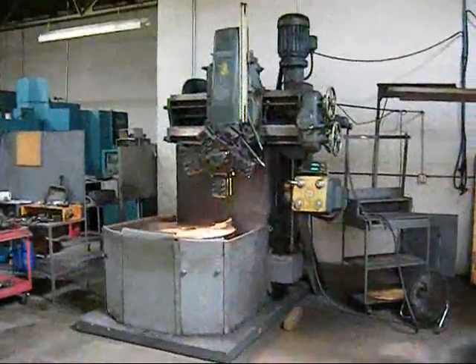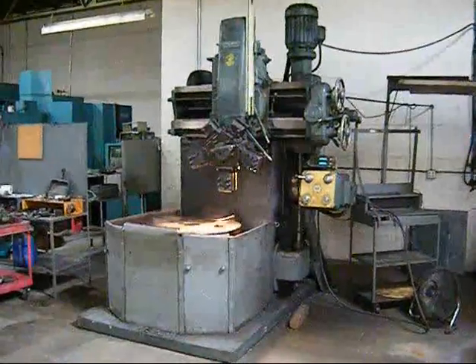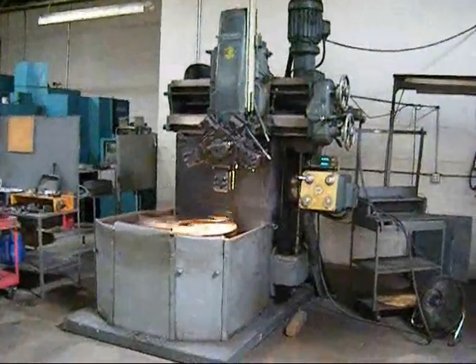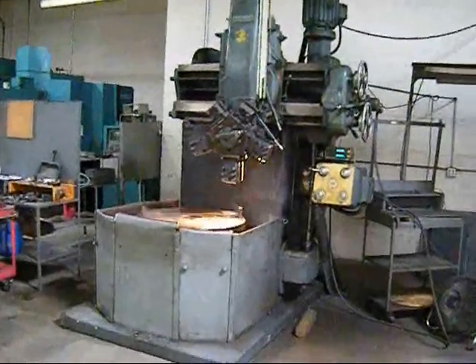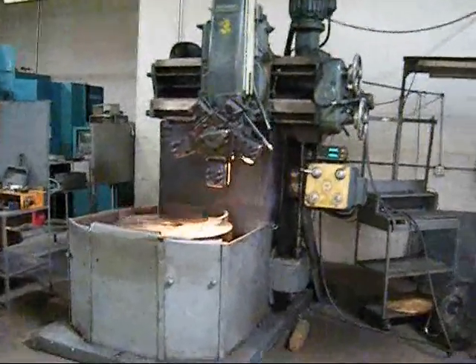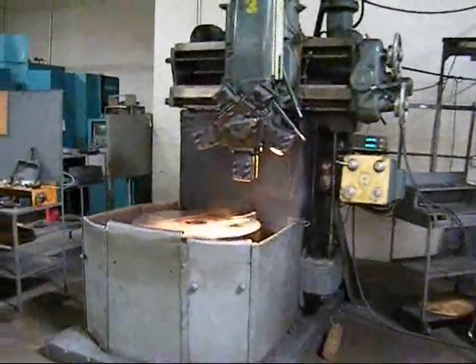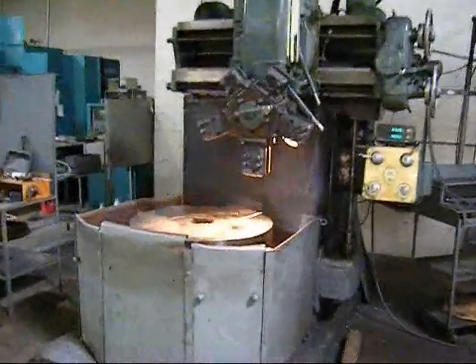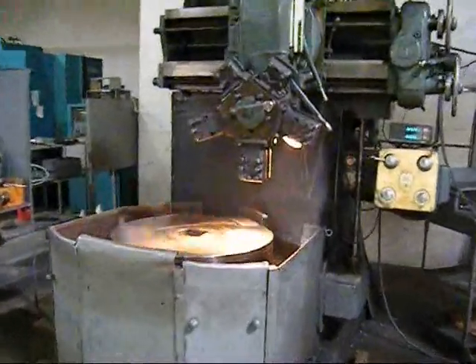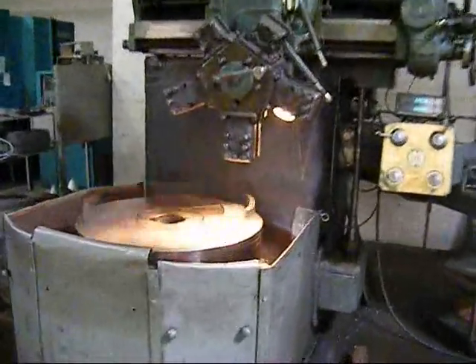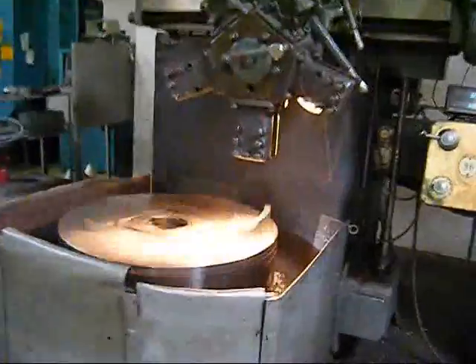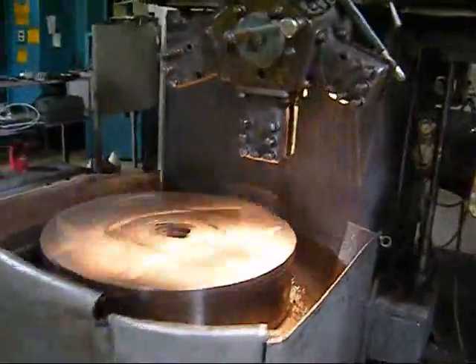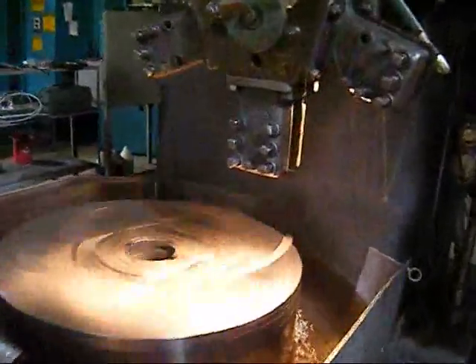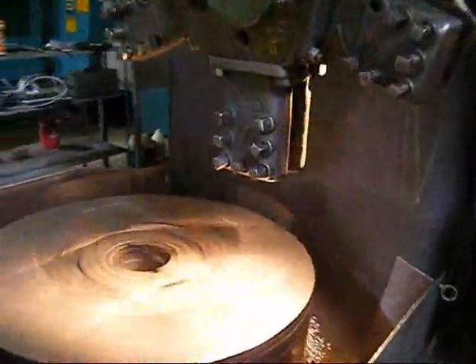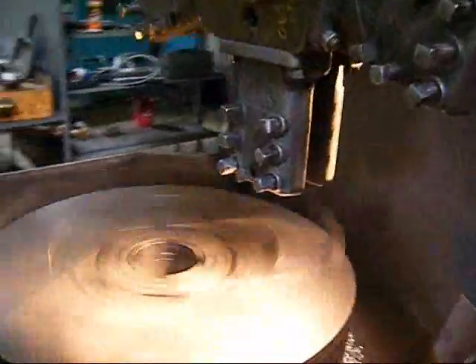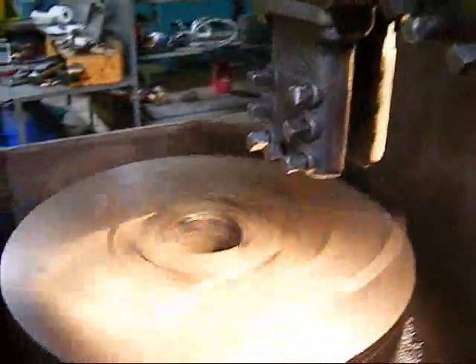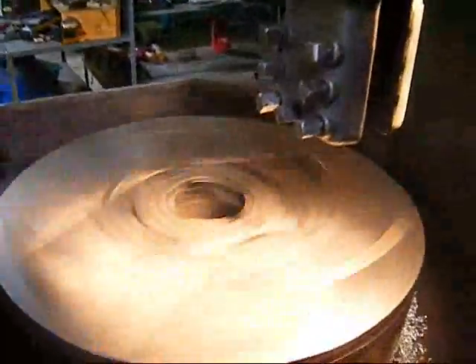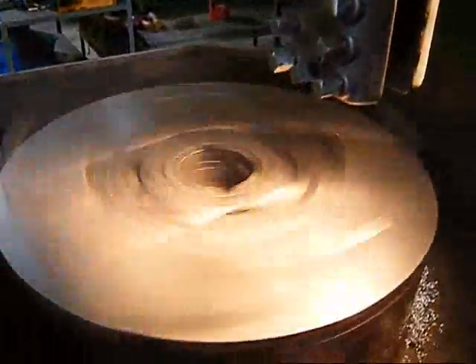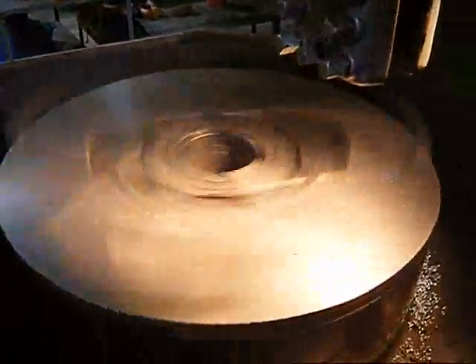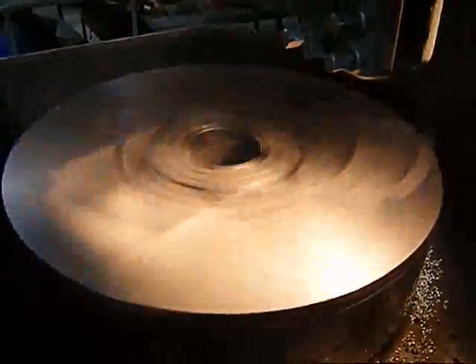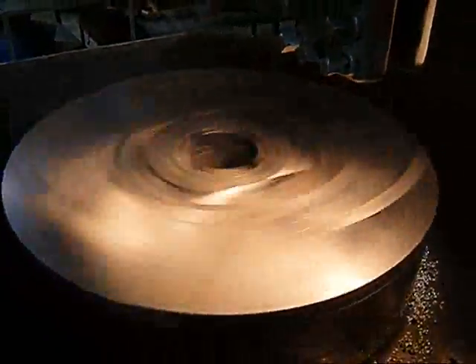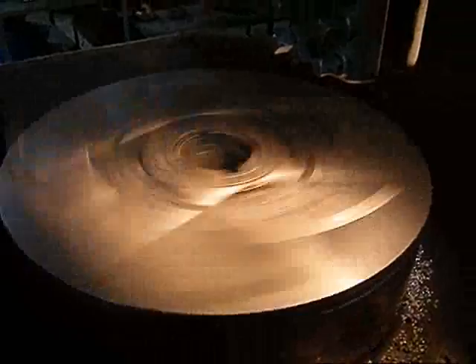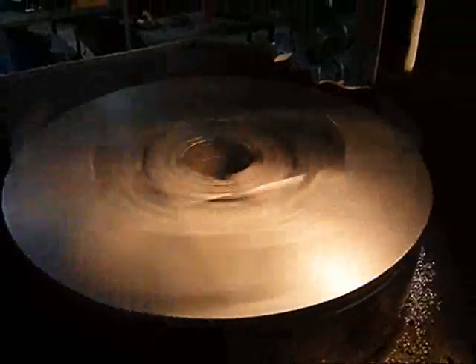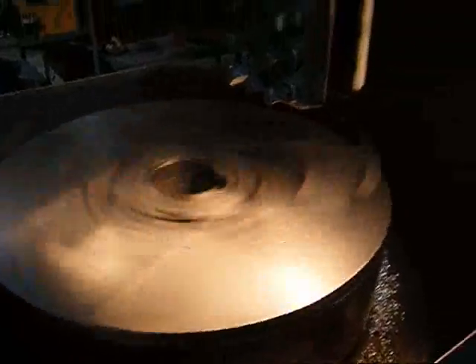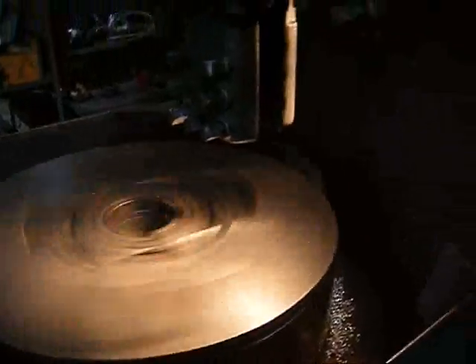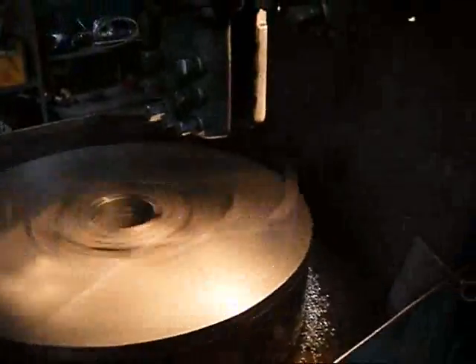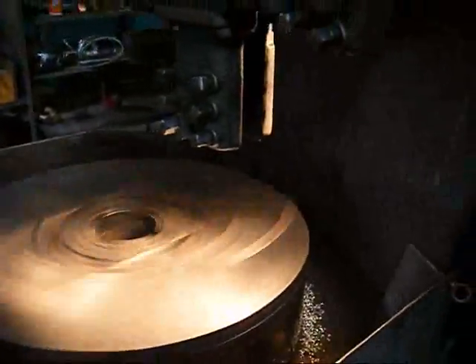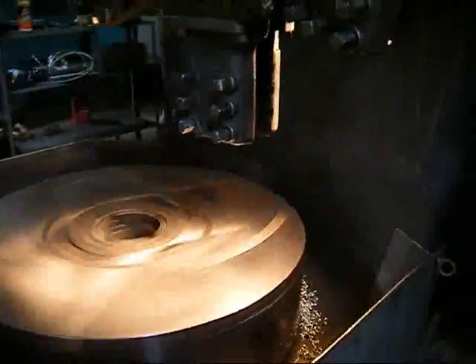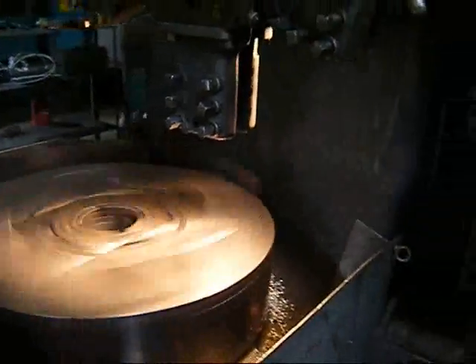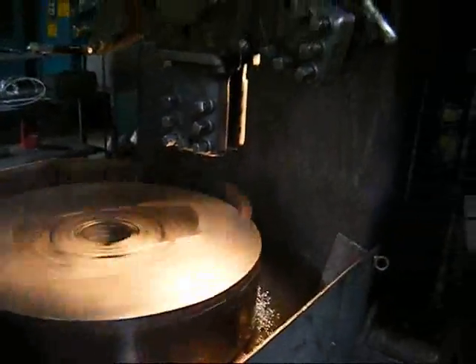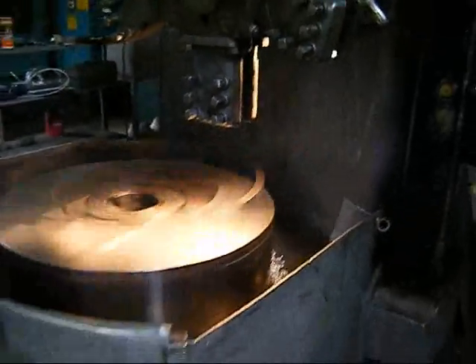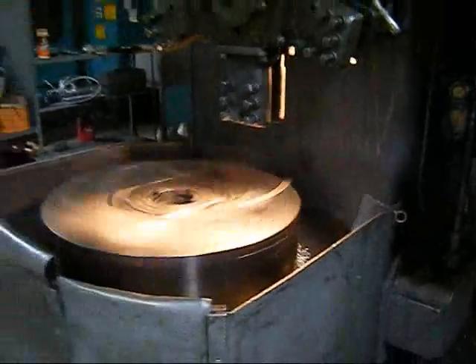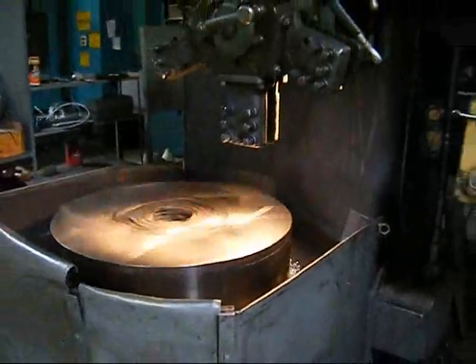This is a shot of the machine running at 218 RPM. This is a high speed machine with a 300 RPM maximum.